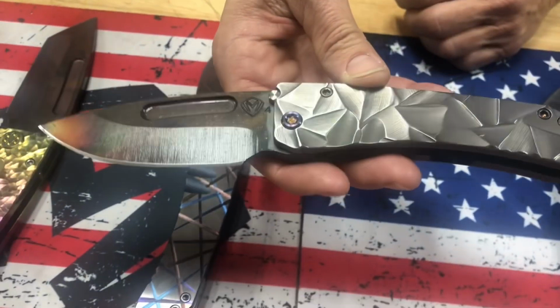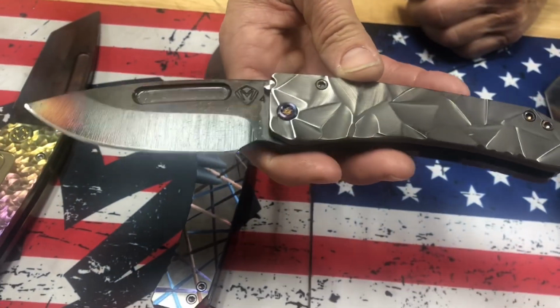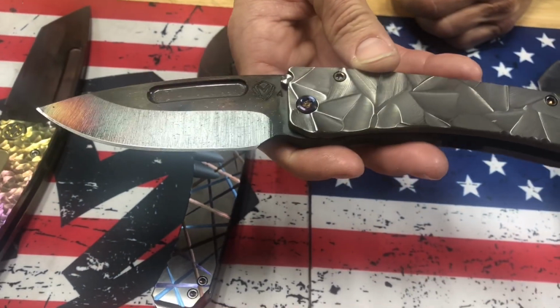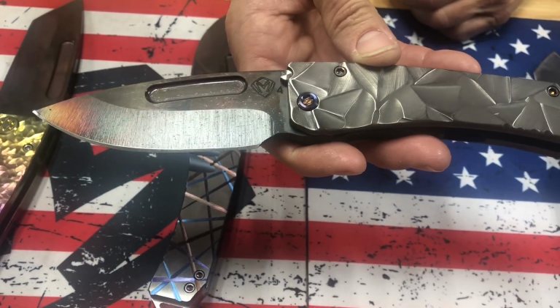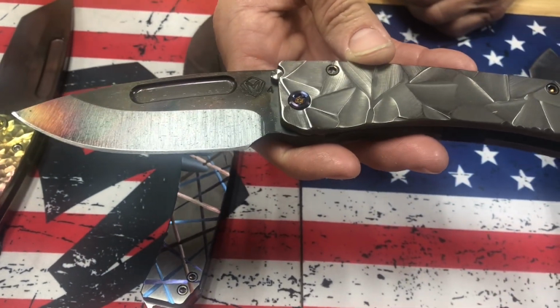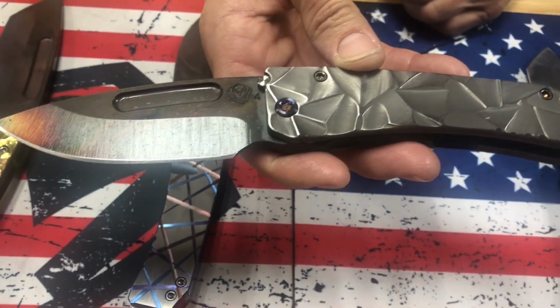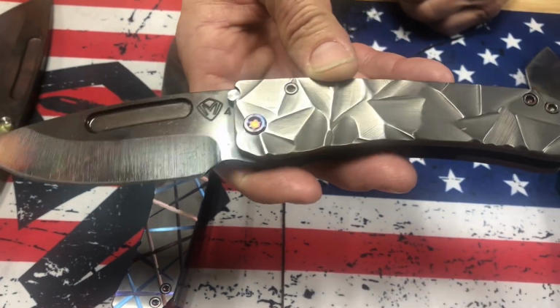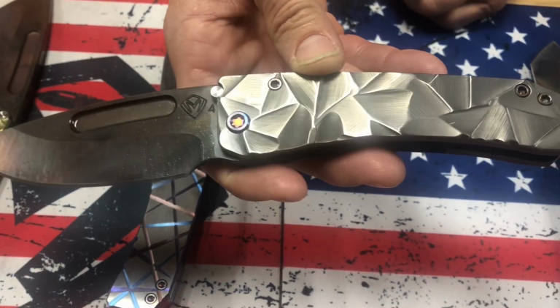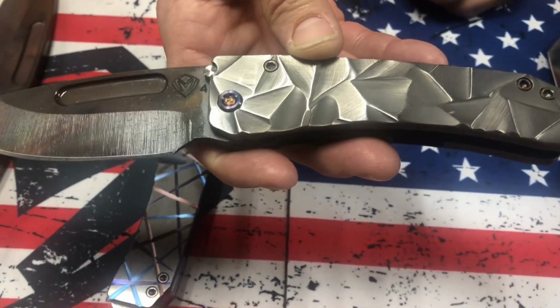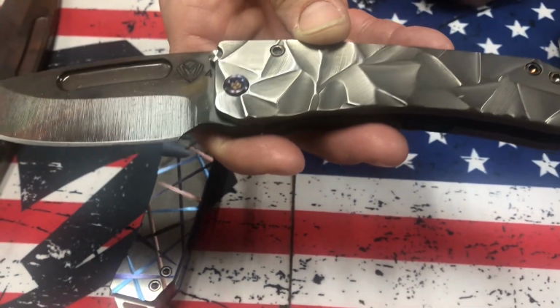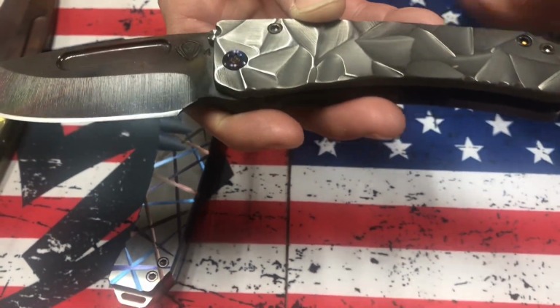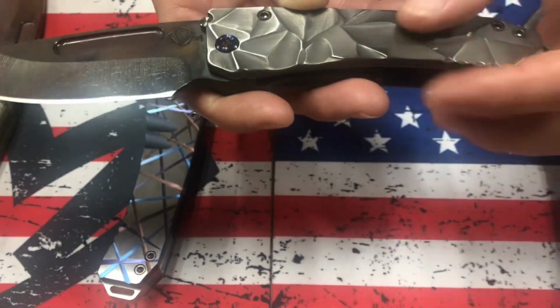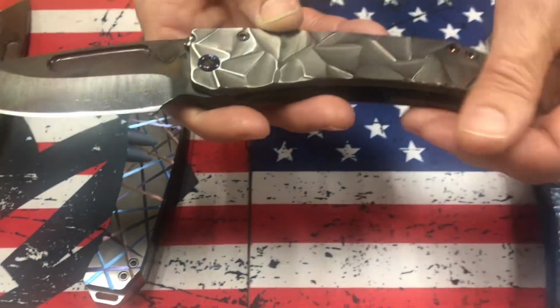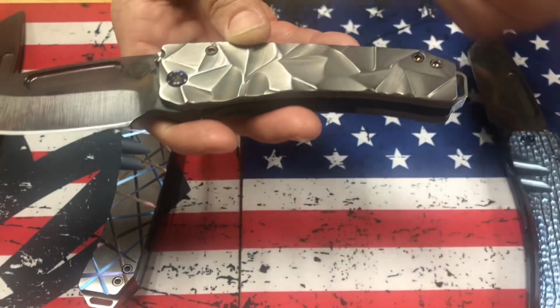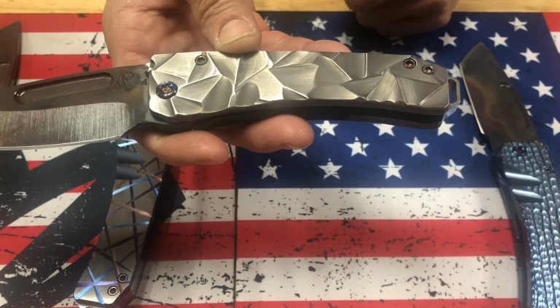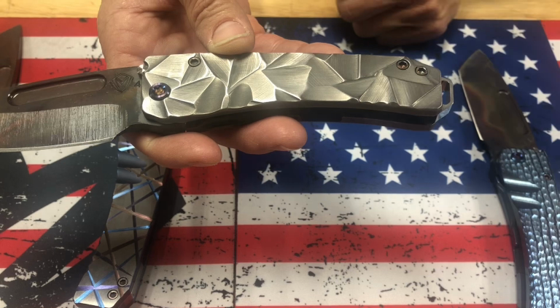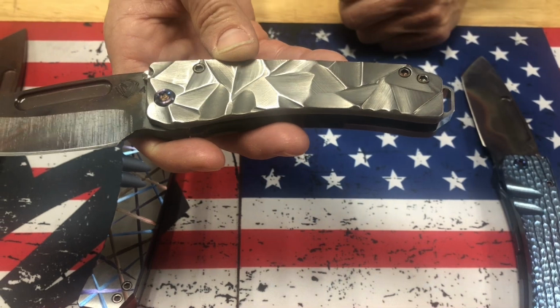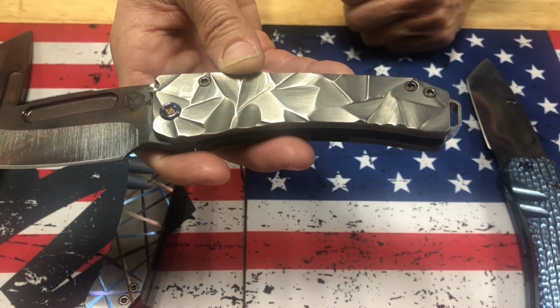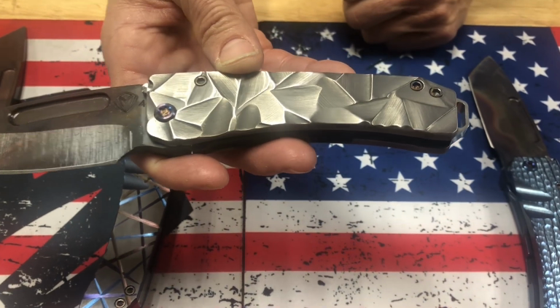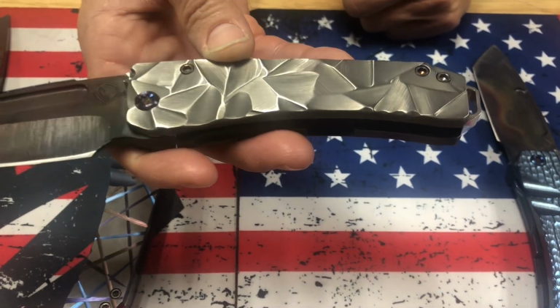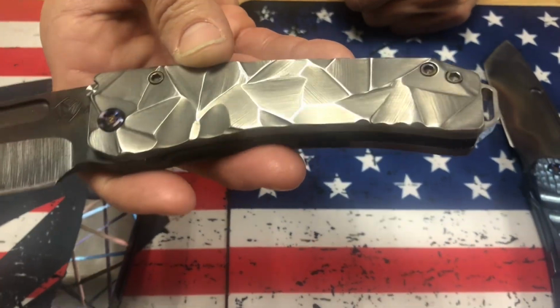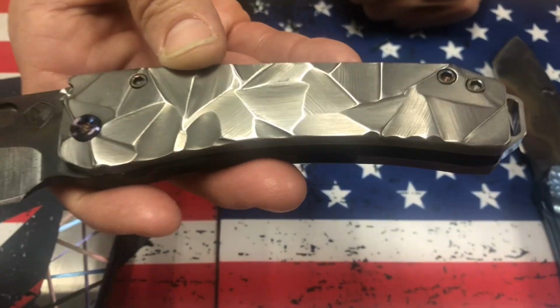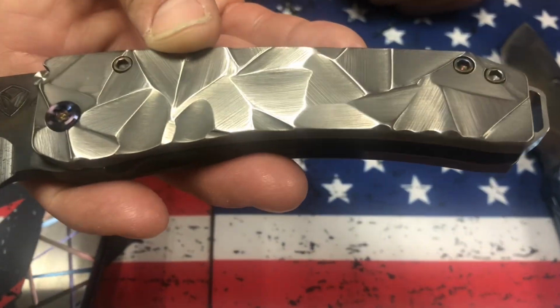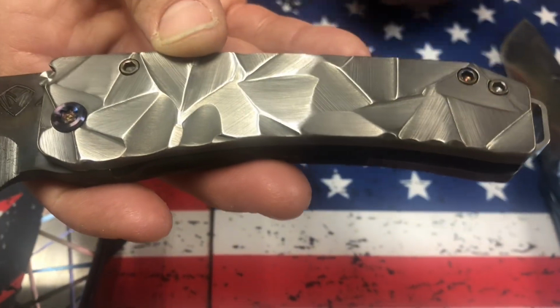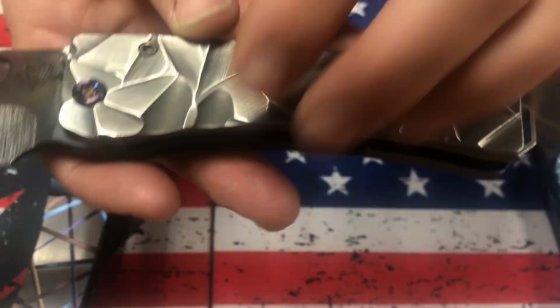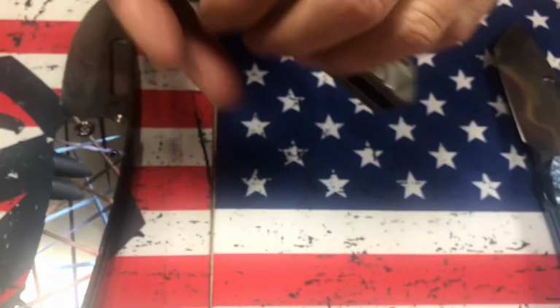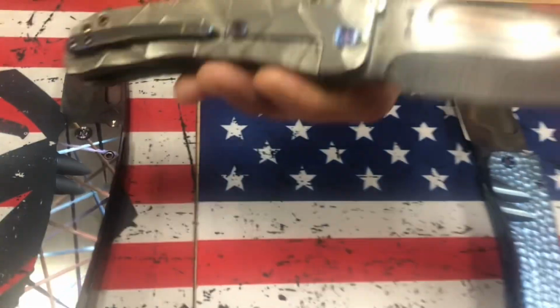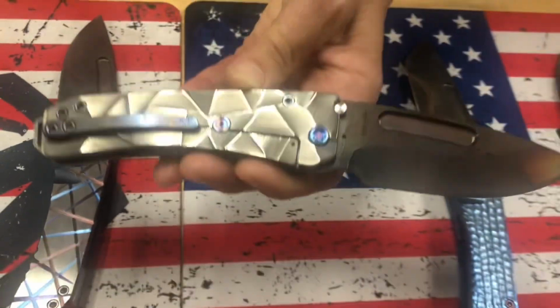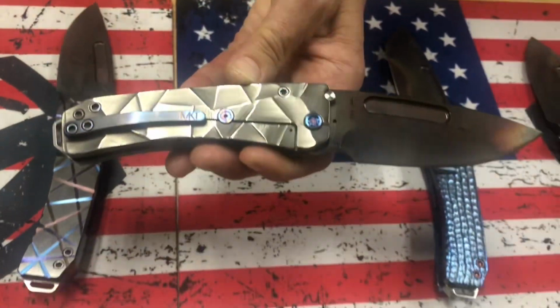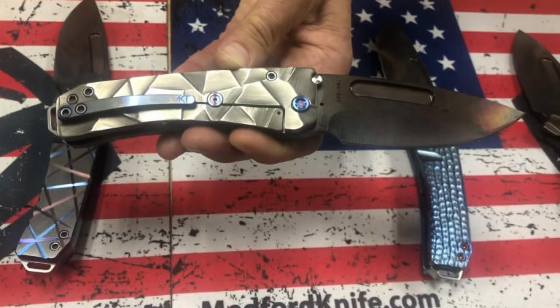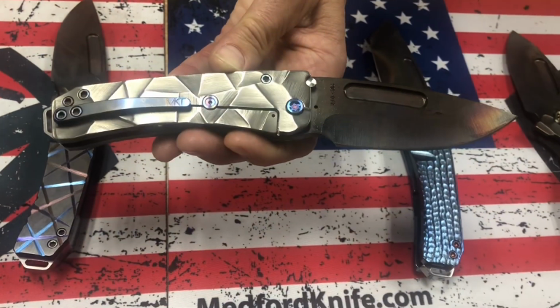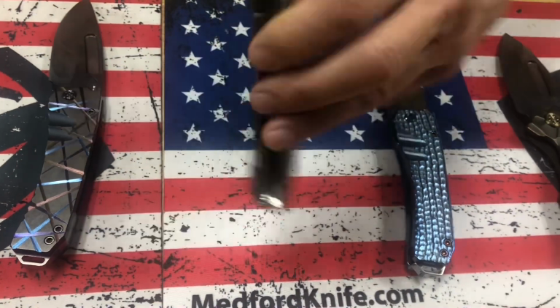And then we have another Midi Marauder, S45VN Vulcan Drop Point, and just straight-up tumbled Stained Glass handles. Flamed Hardware and a Flamed Clip.